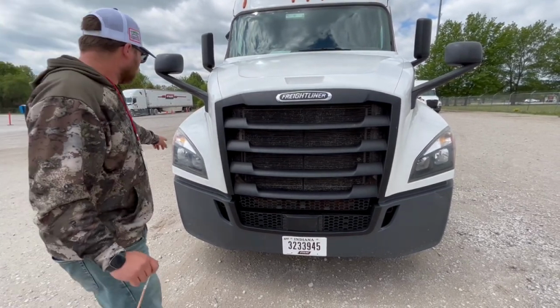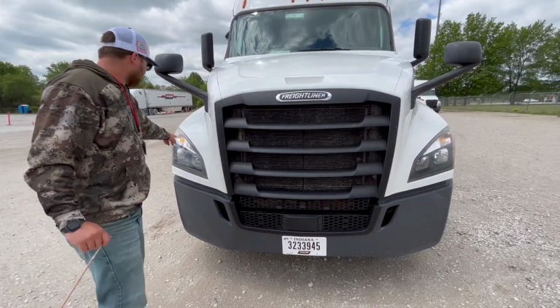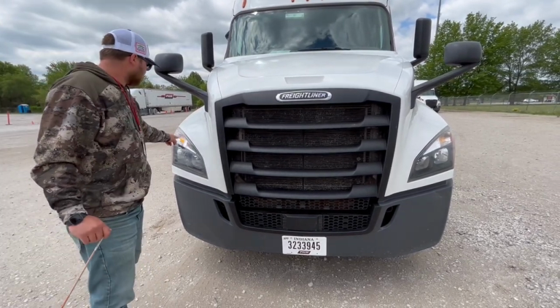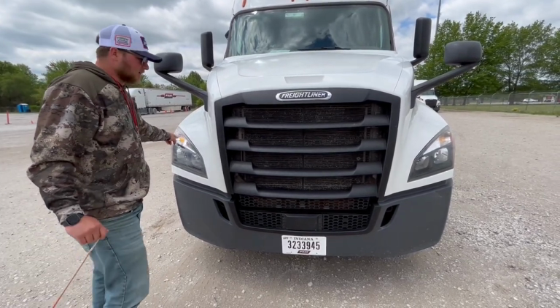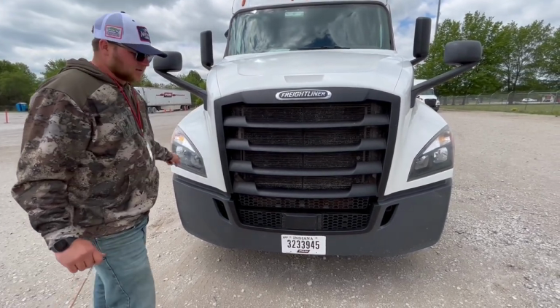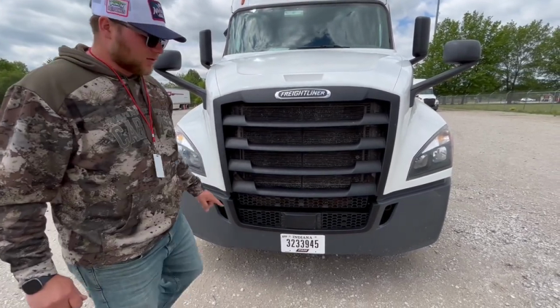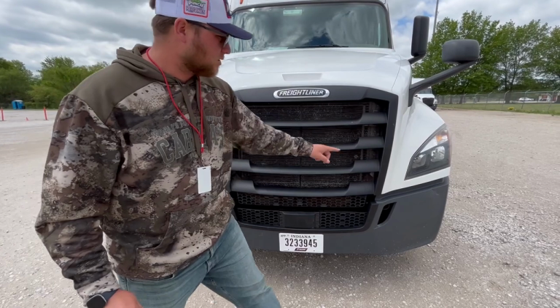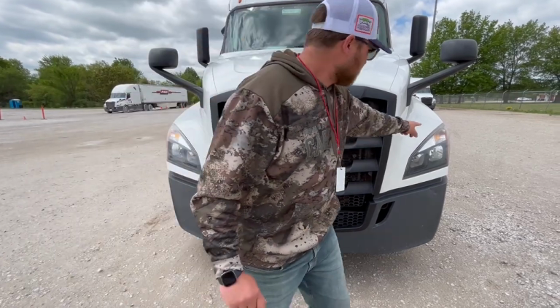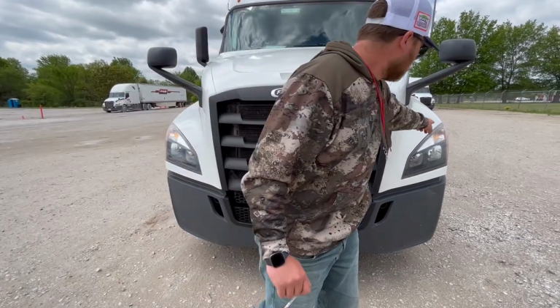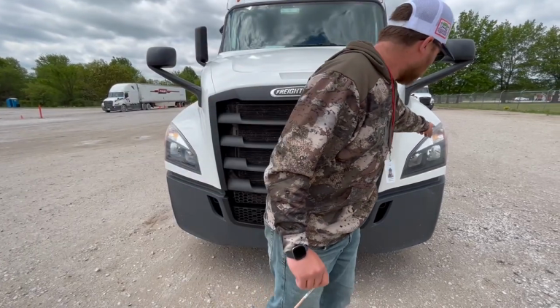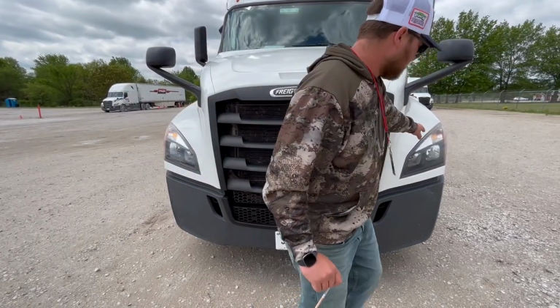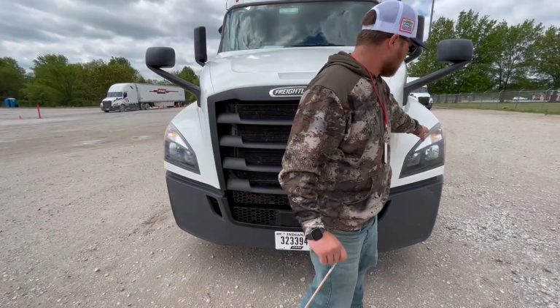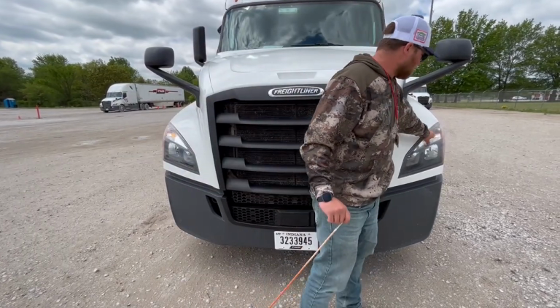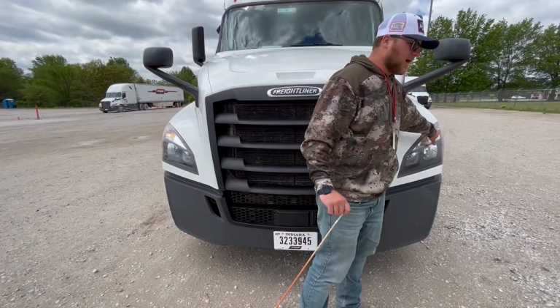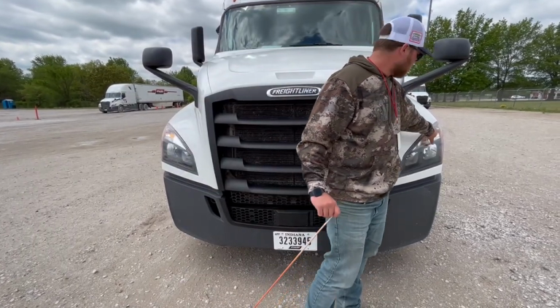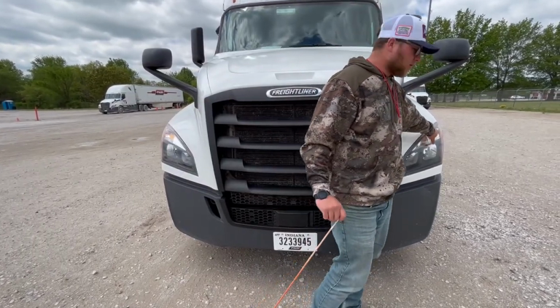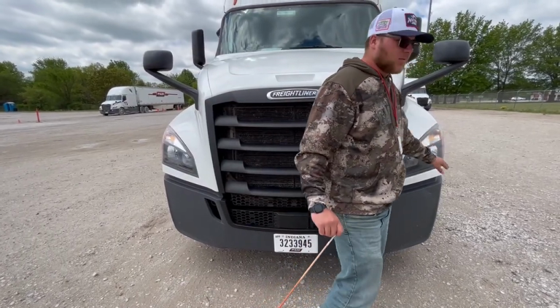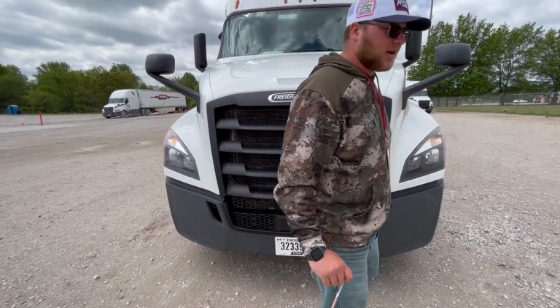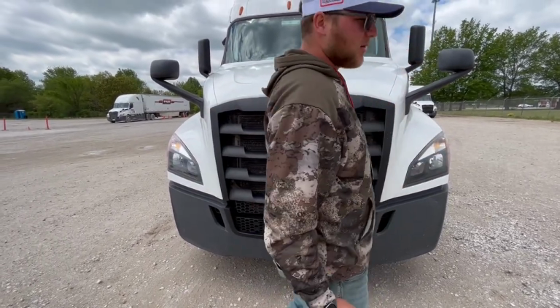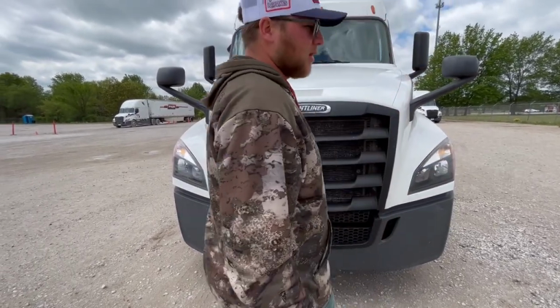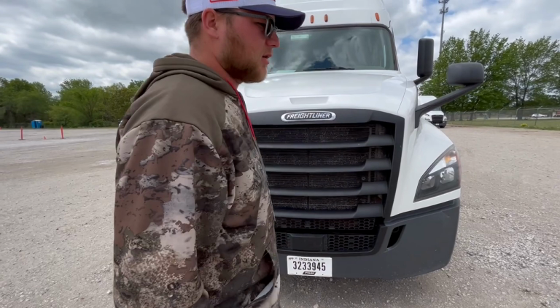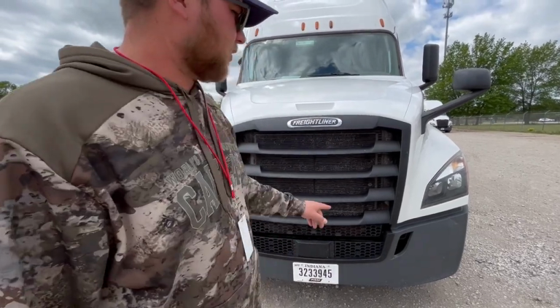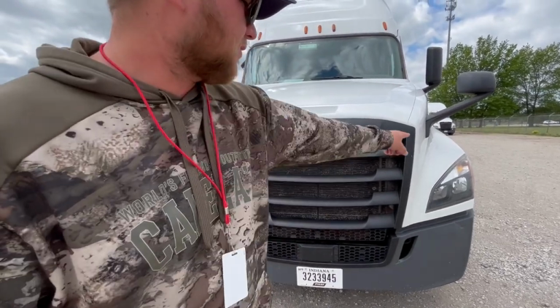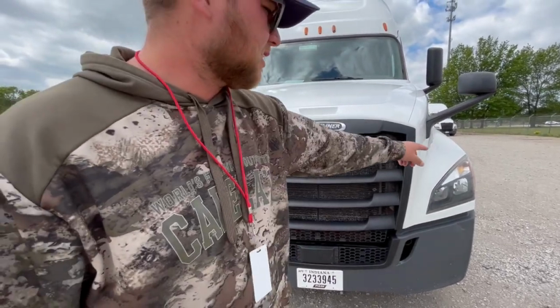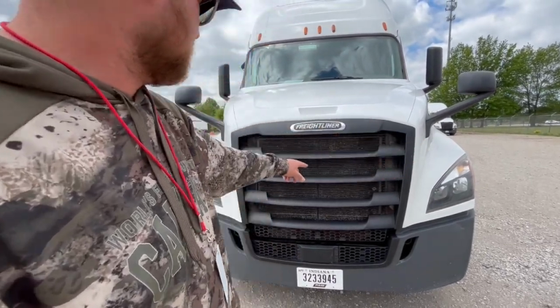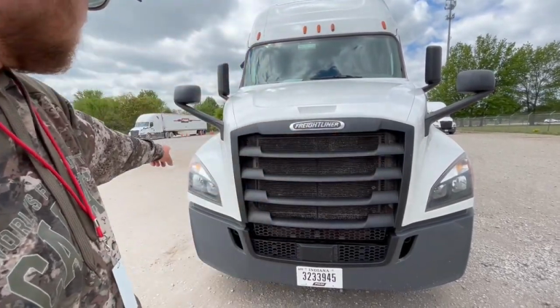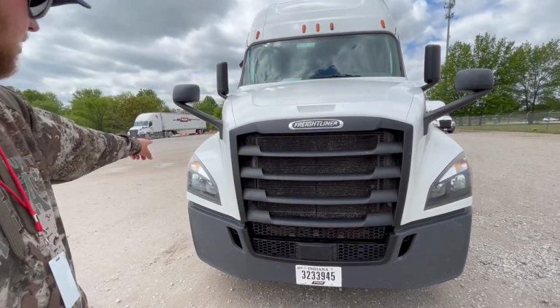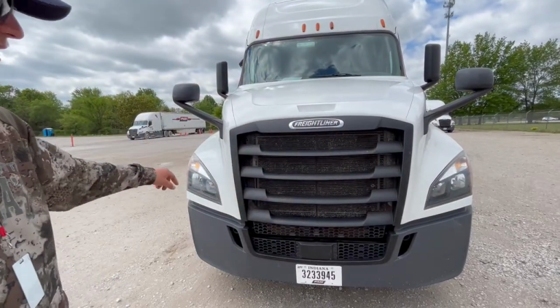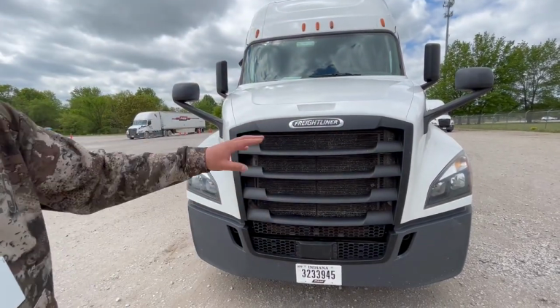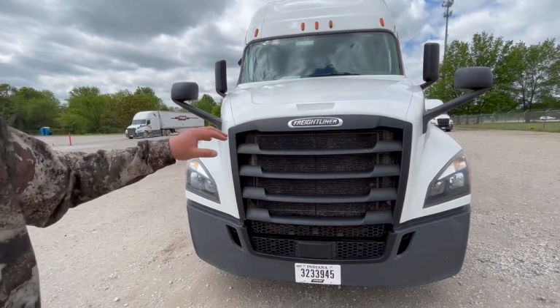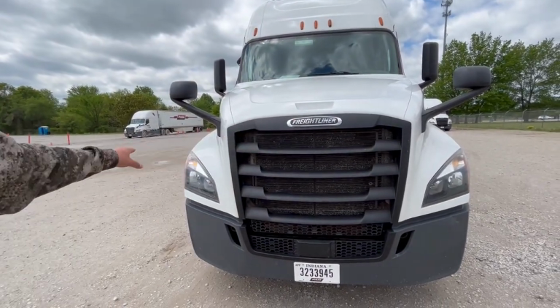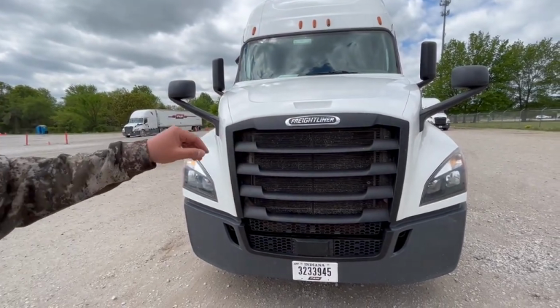We have our multi-function lights on the top corners. They're properly mount secured, not cracked, damaged, or broken. They're working. They're amber in color, used for your left turn signal, your right turn signal, and your four-way flashers.